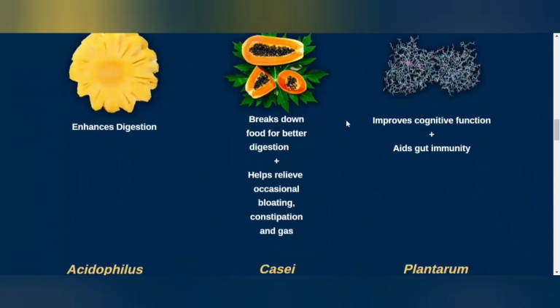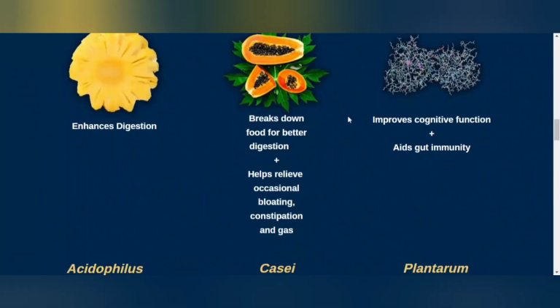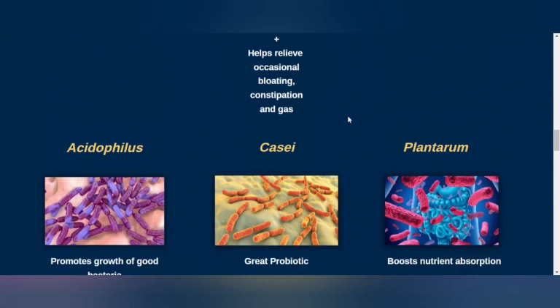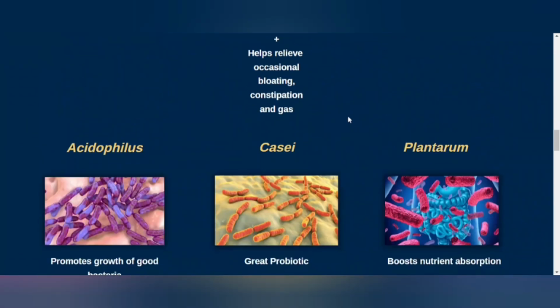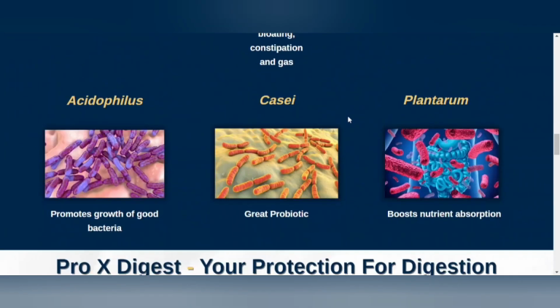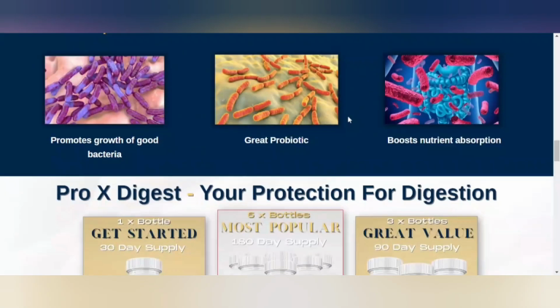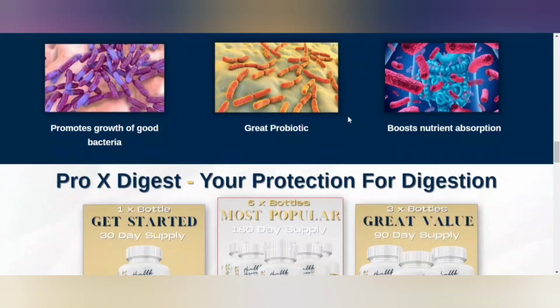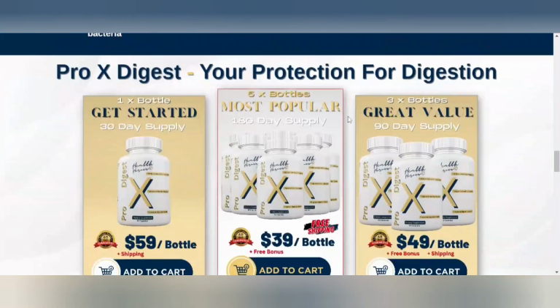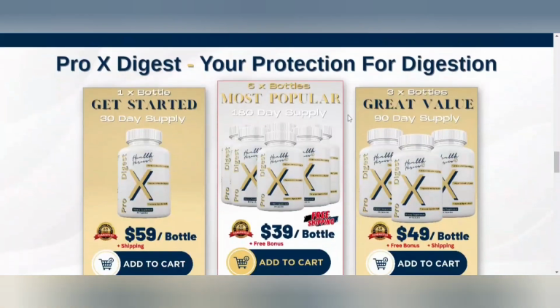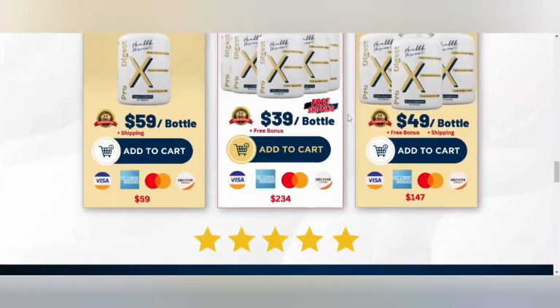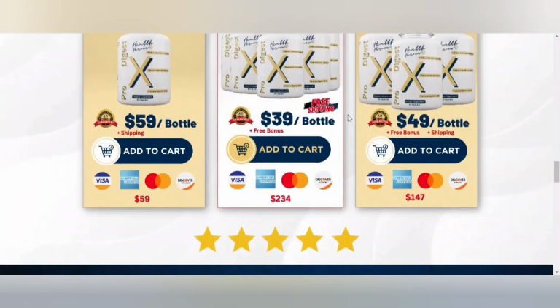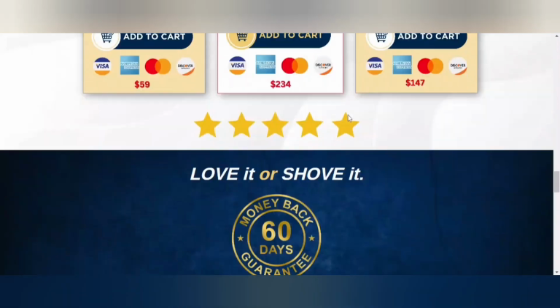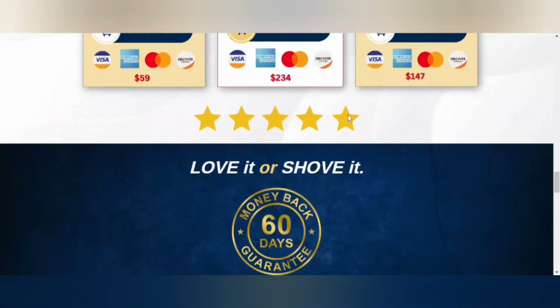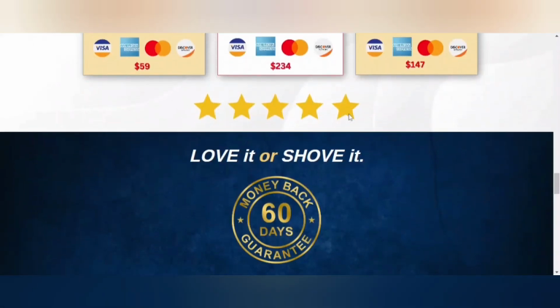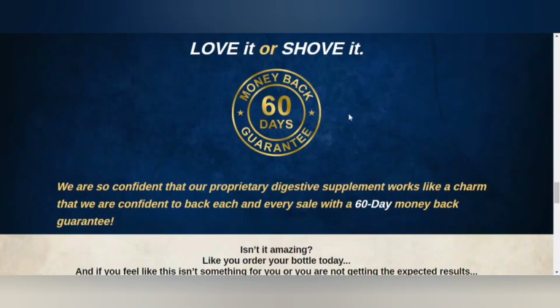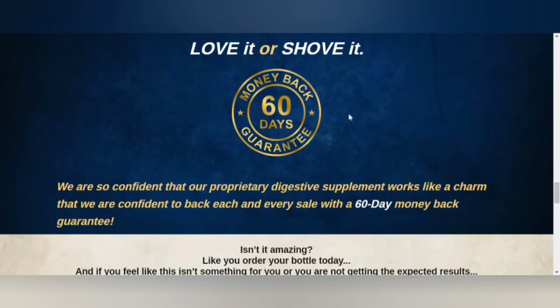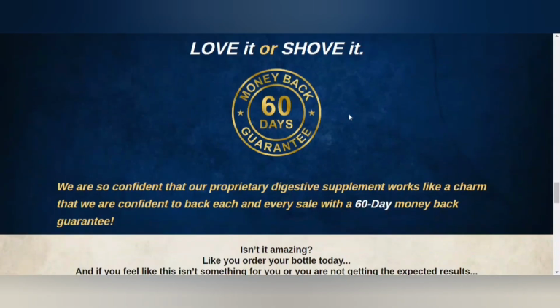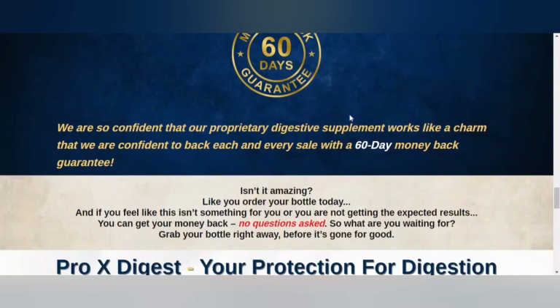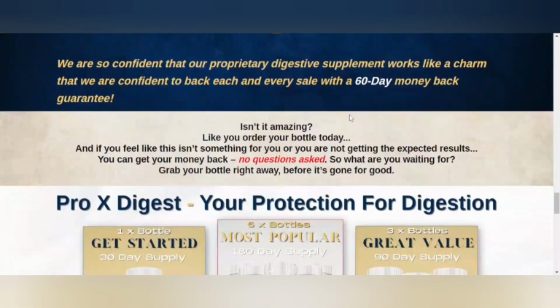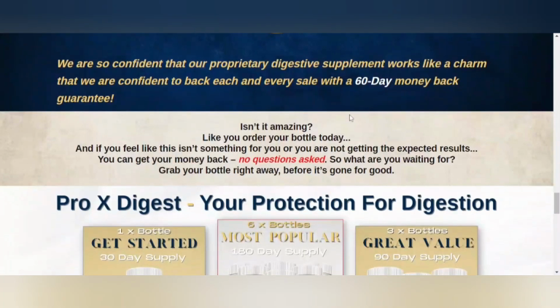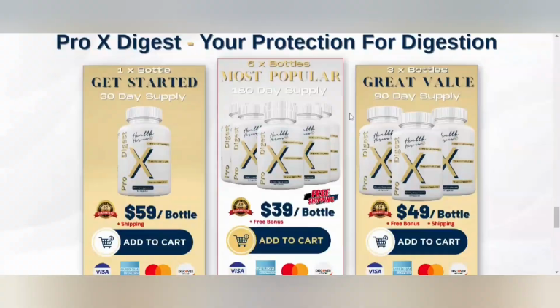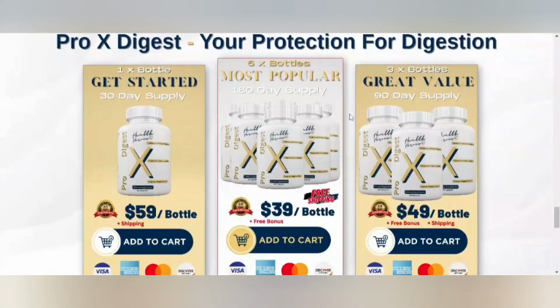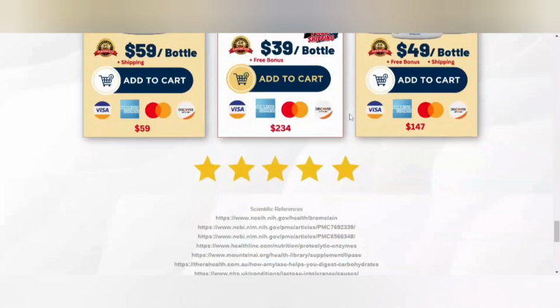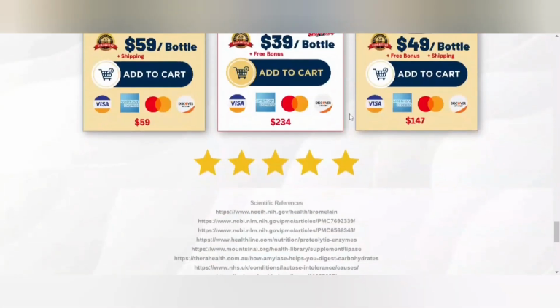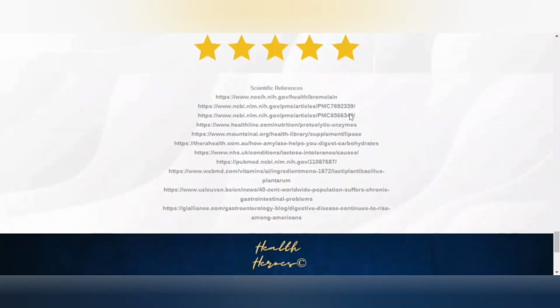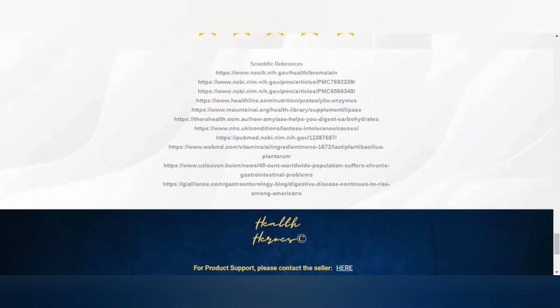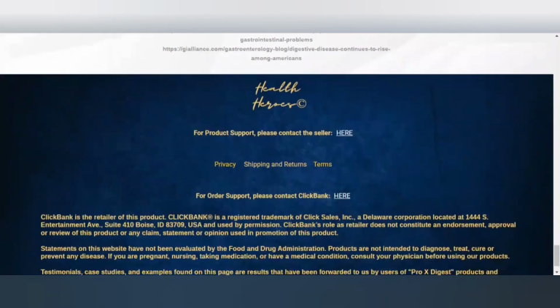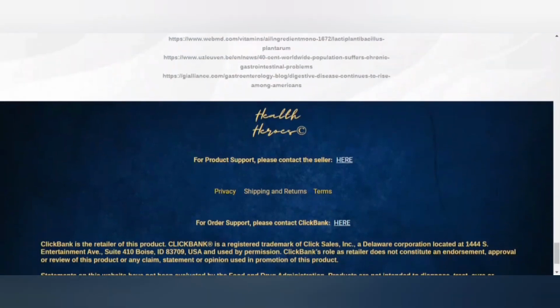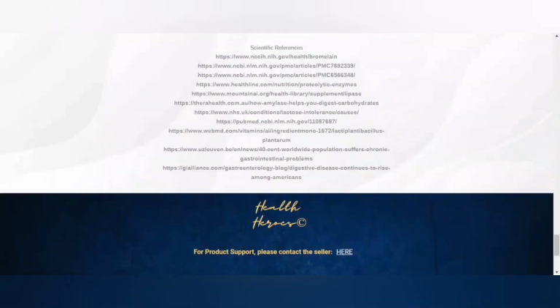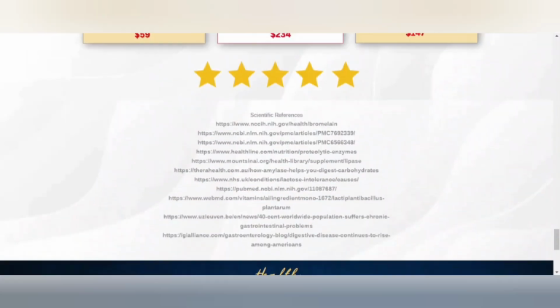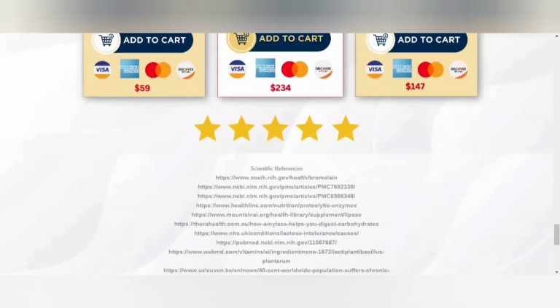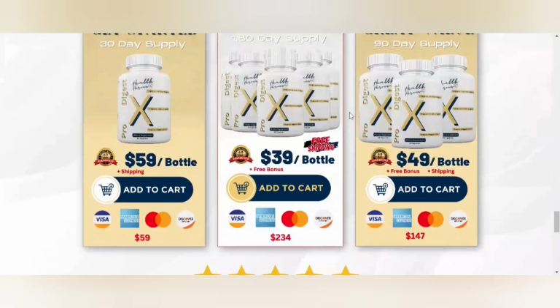Finally, the warning in this video is to pay attention to the website where you buy the Pro-X Digest product, because this formula is only sold on the official website. To help you, I'll leave the link to the official website in the description of this video.